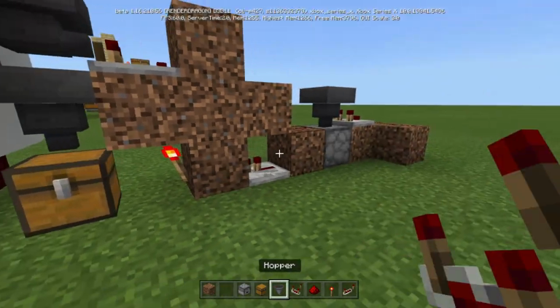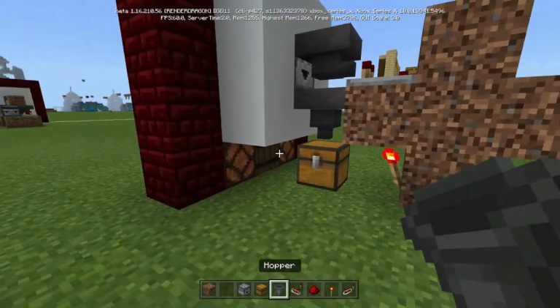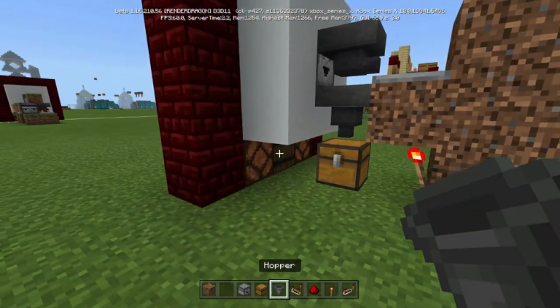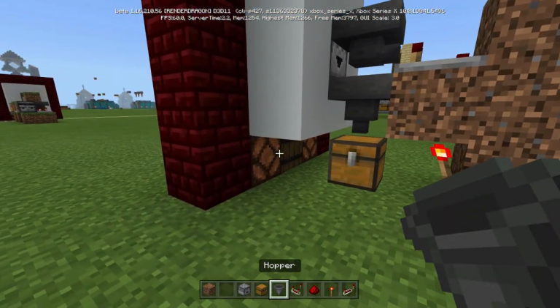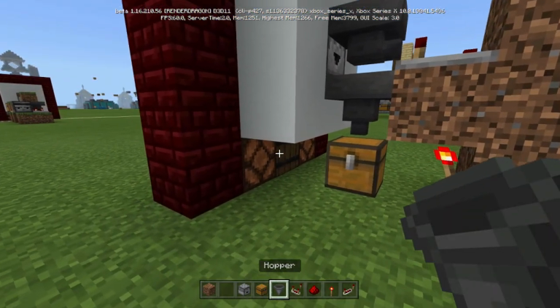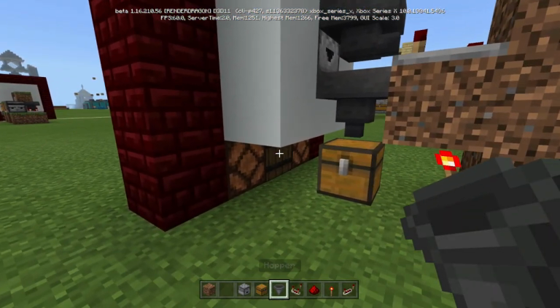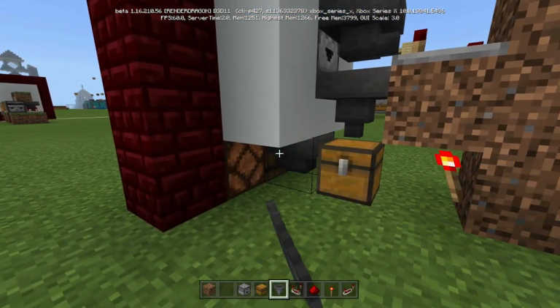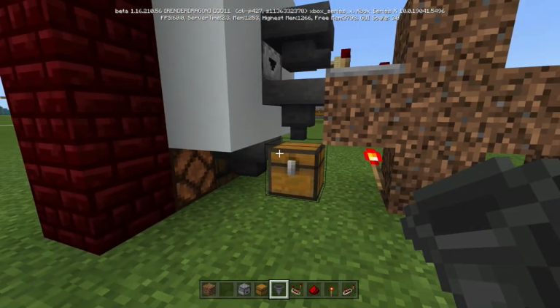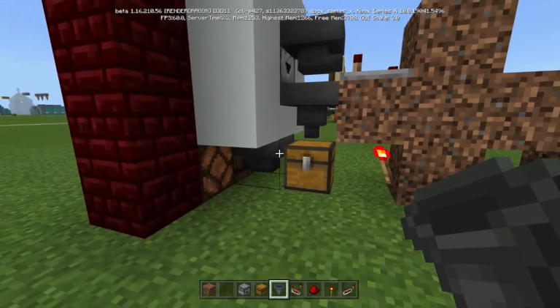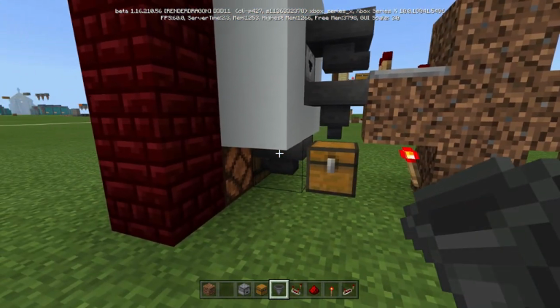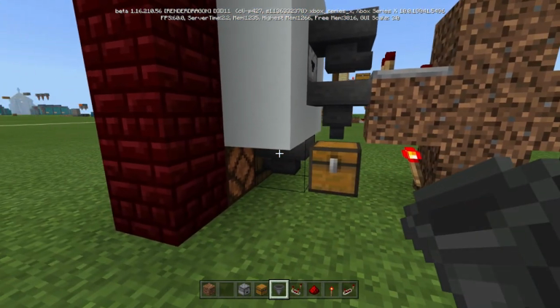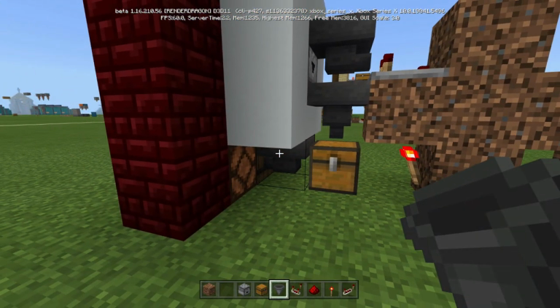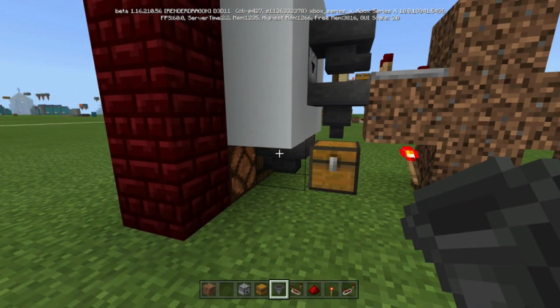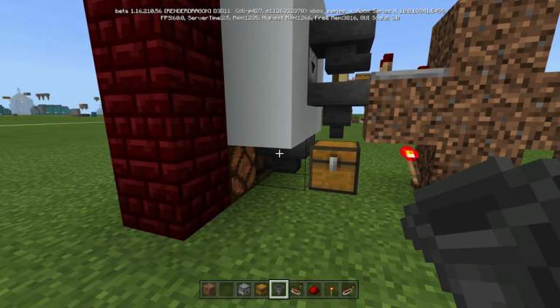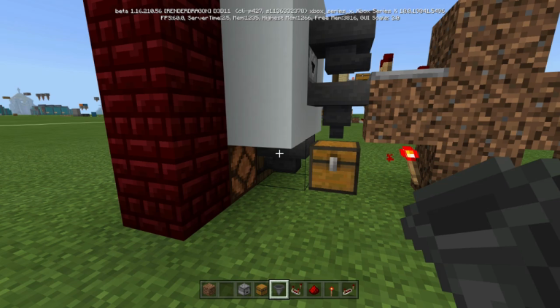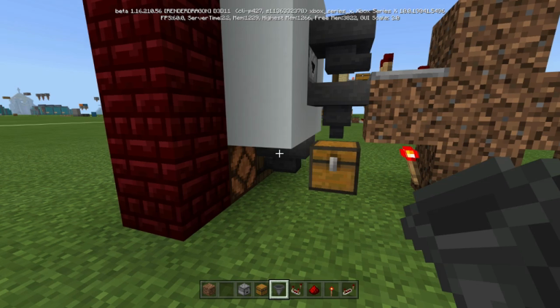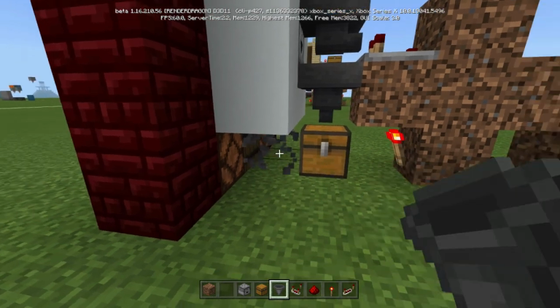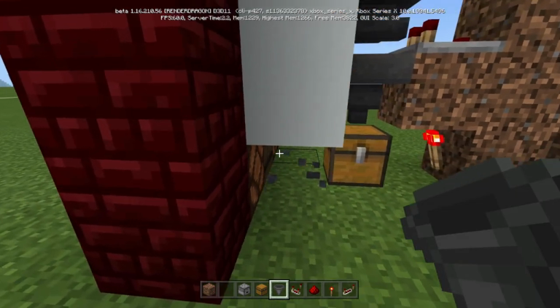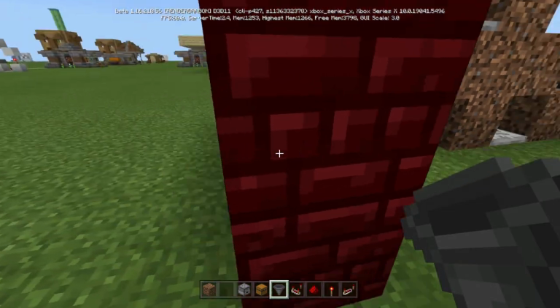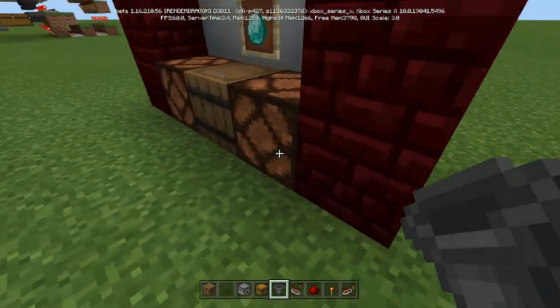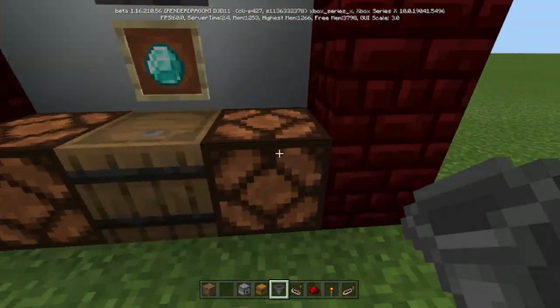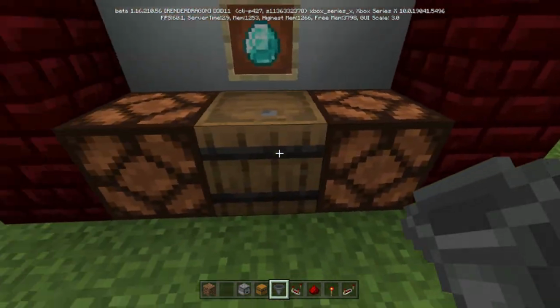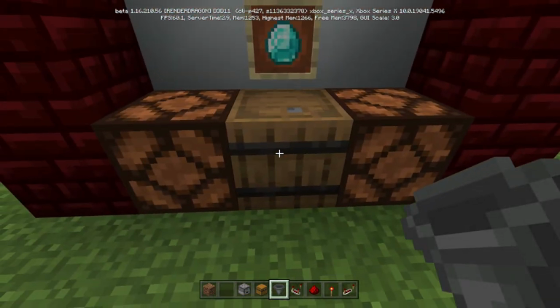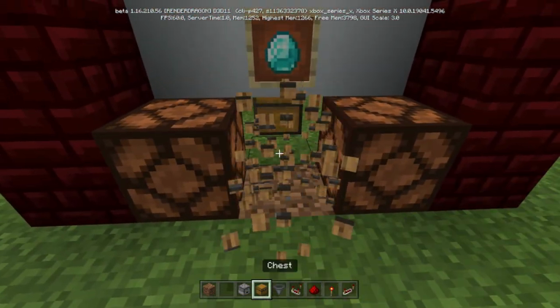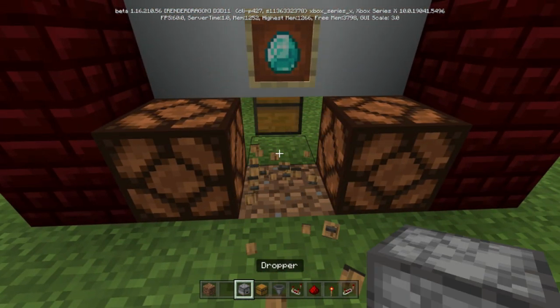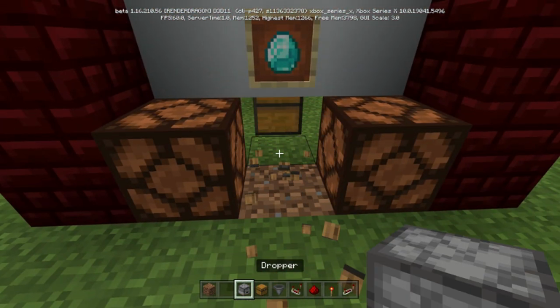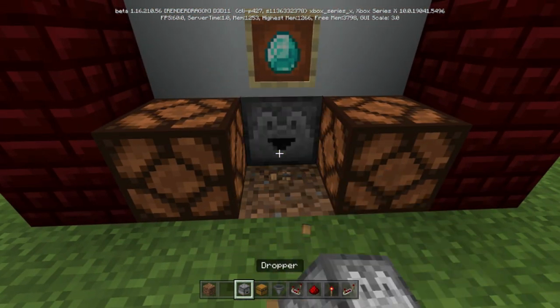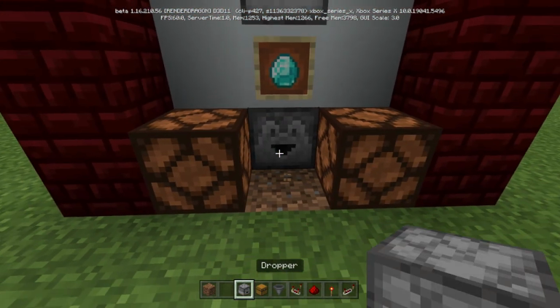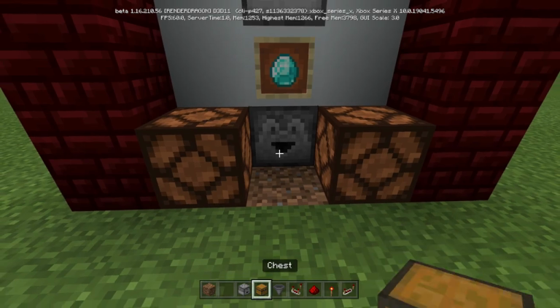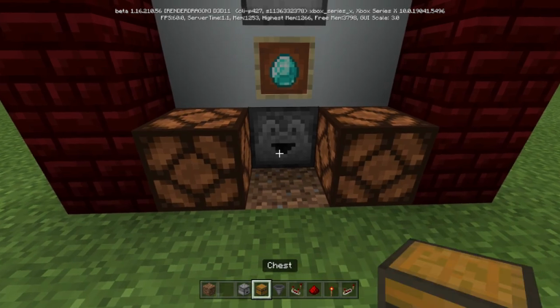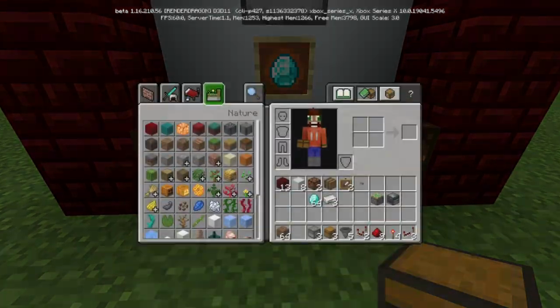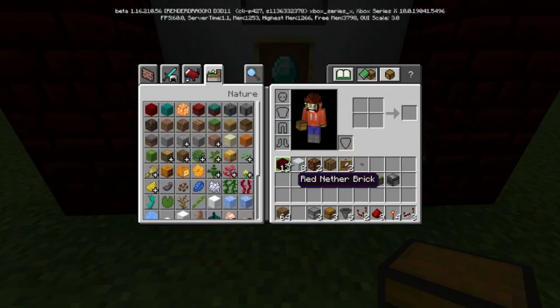Before we do that, come over here with this hopper and put one hopper here, one hopper. Before we do that, break this barrel for a second and put a dropper there. Now put the barrel back.